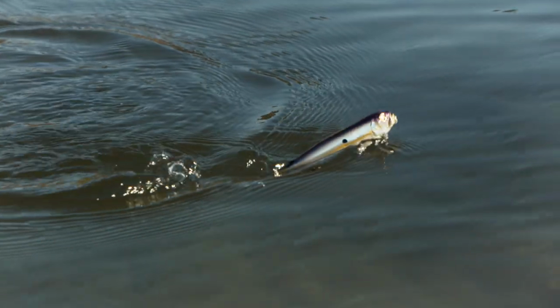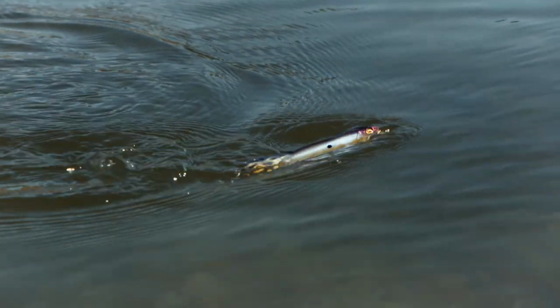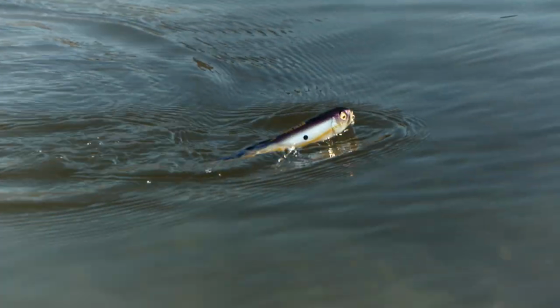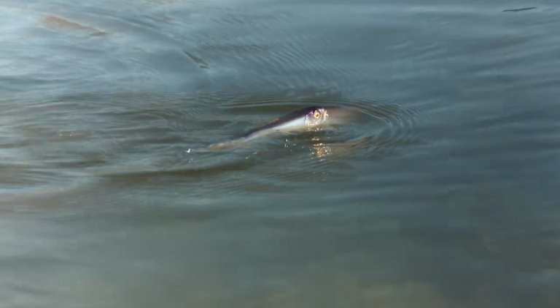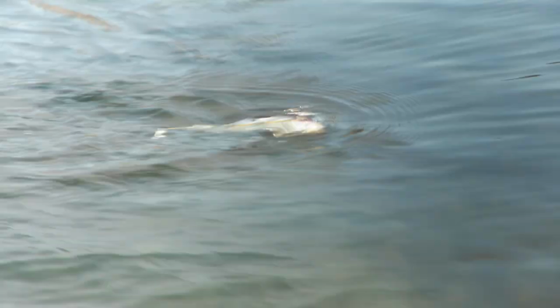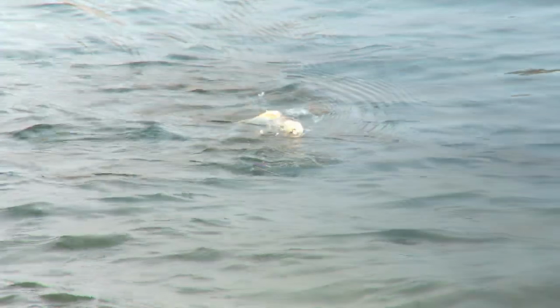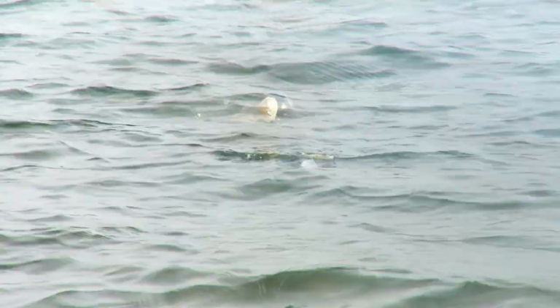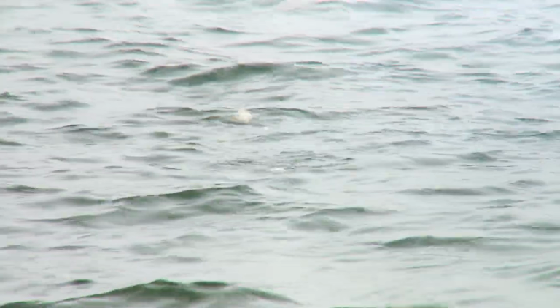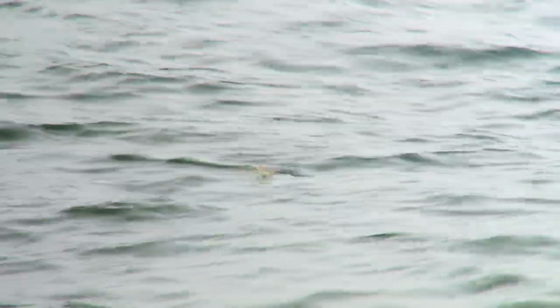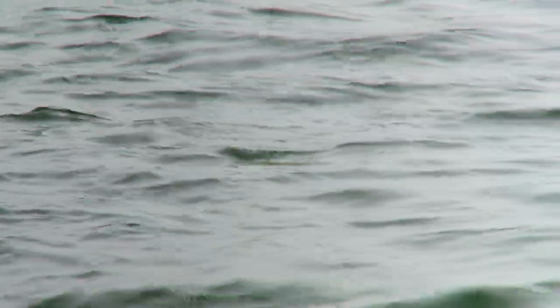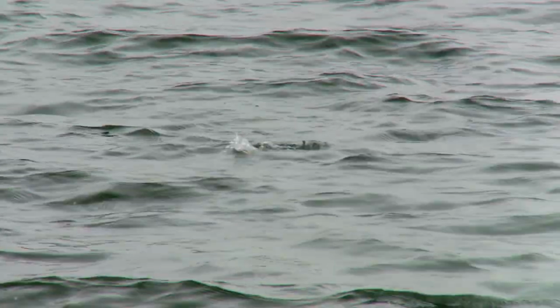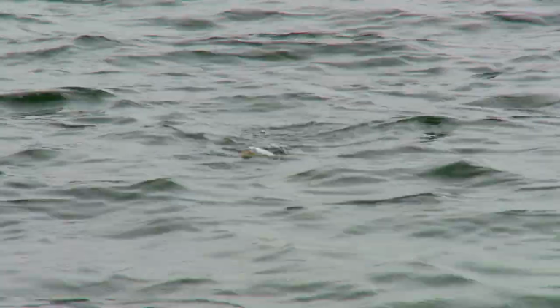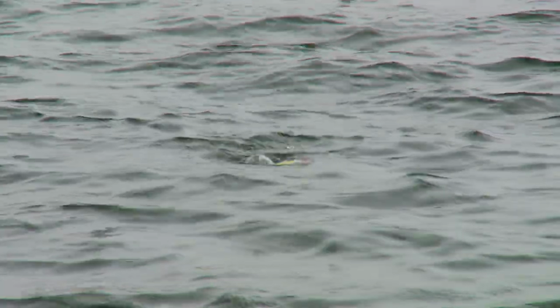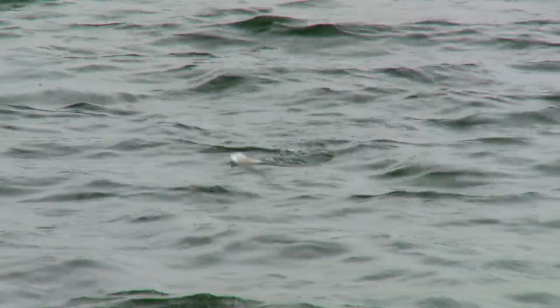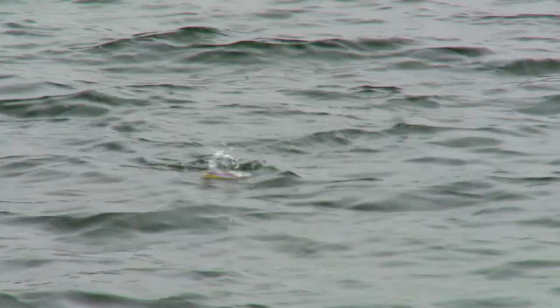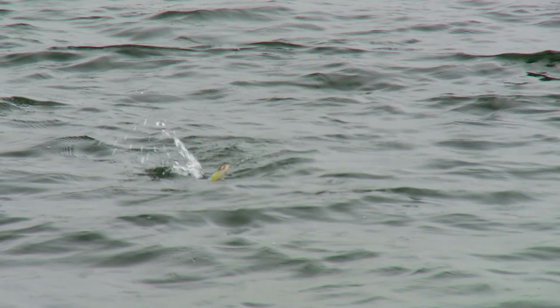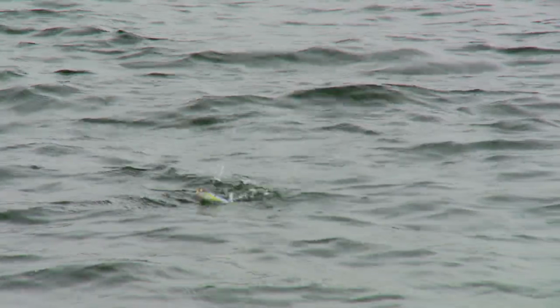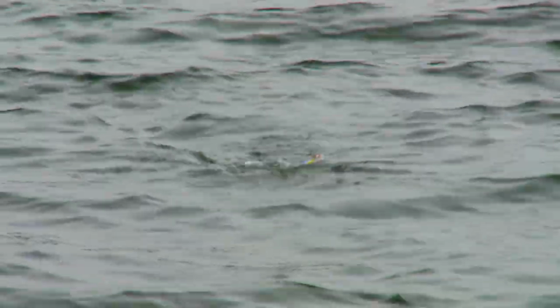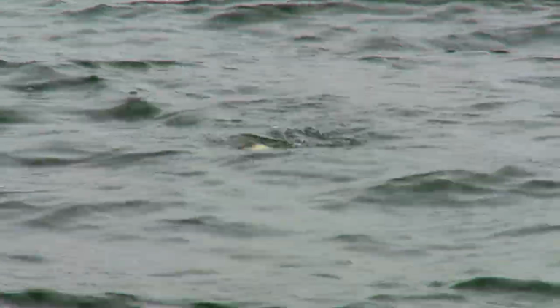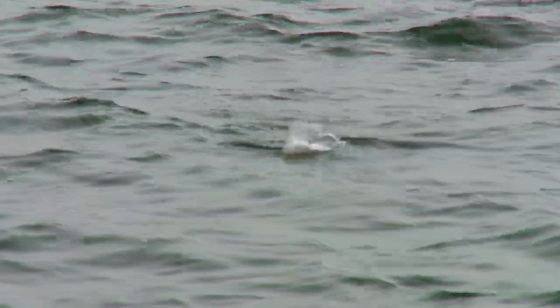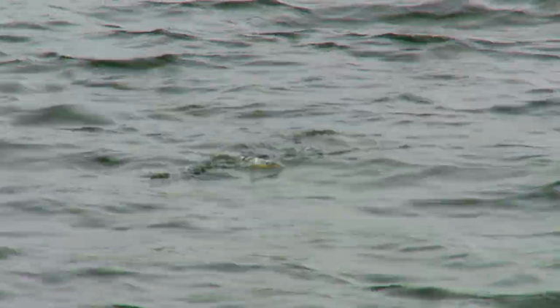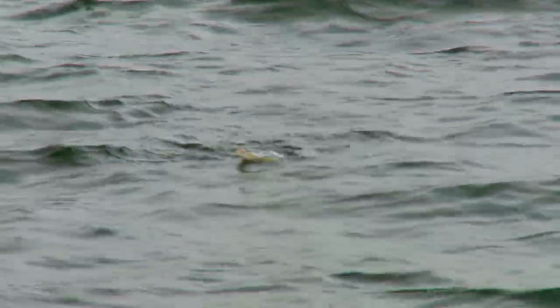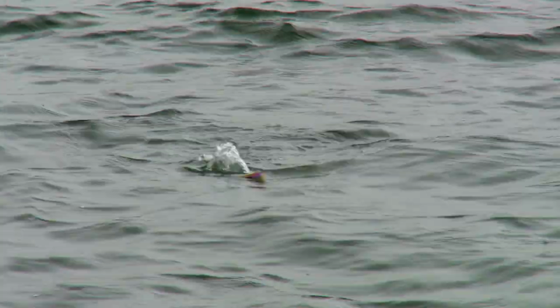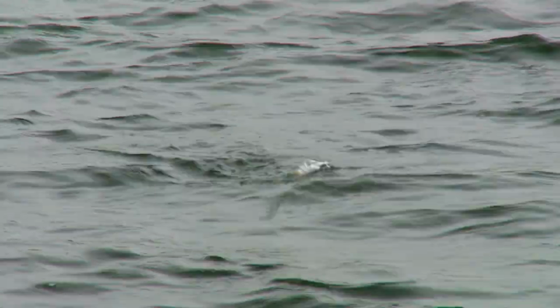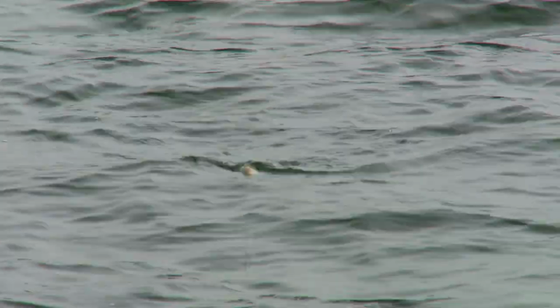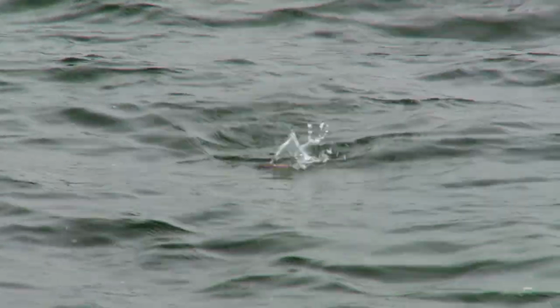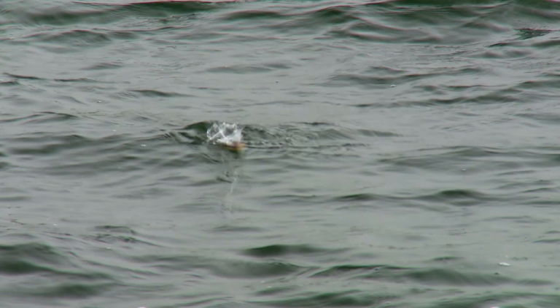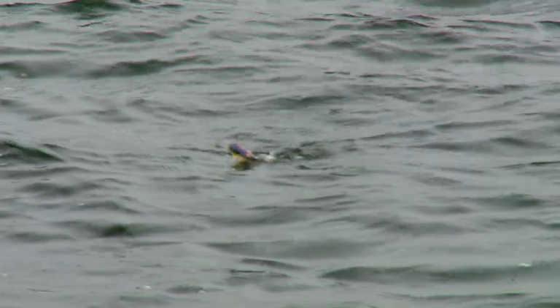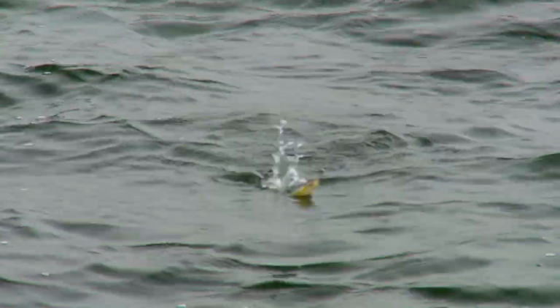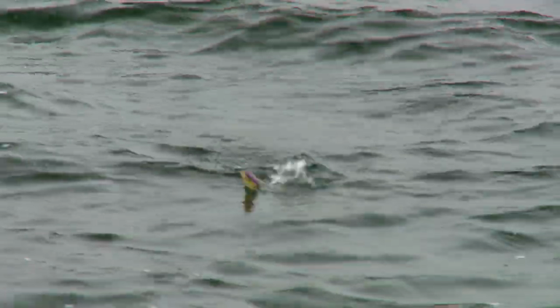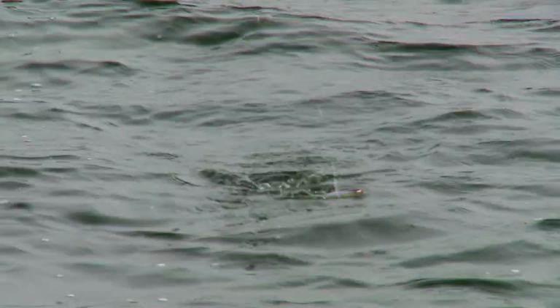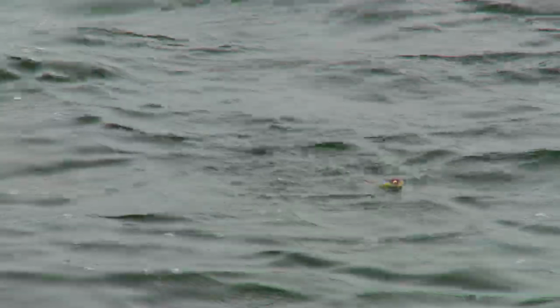There's eight inches of chop out there, and you really need a topwater that stays high and walks through that chop. A lot of topwaters won't walk in that stuff, and that bait right there — it's cutting and walking, even against the grain.